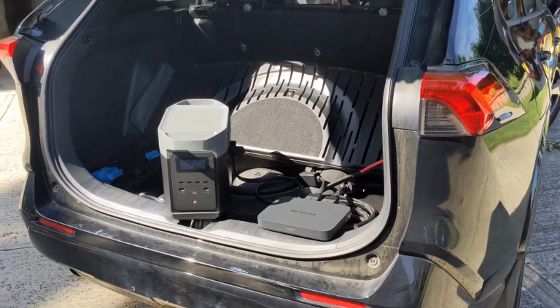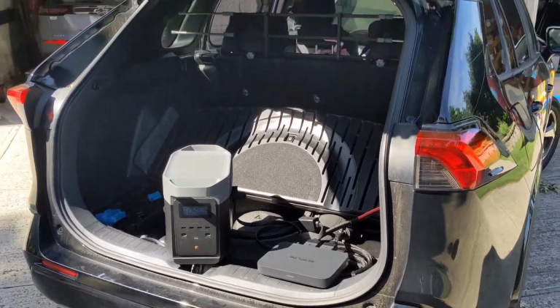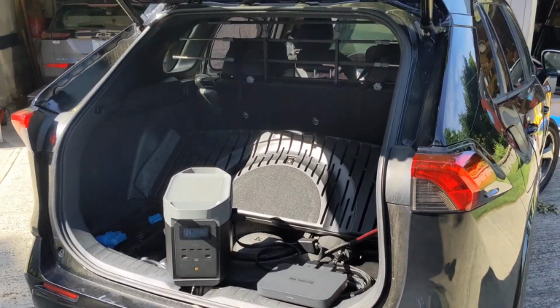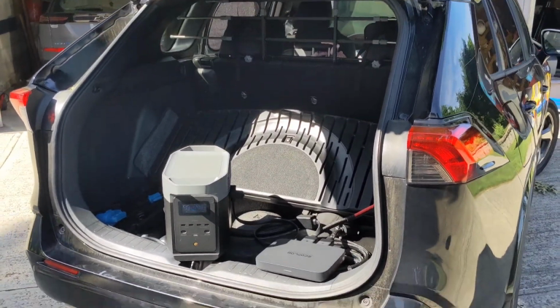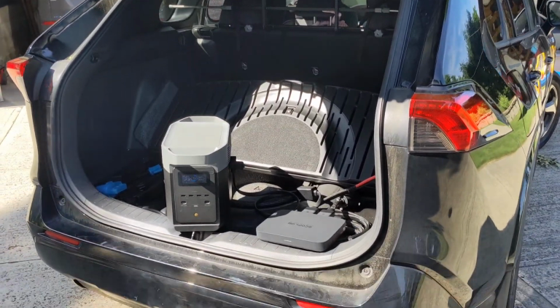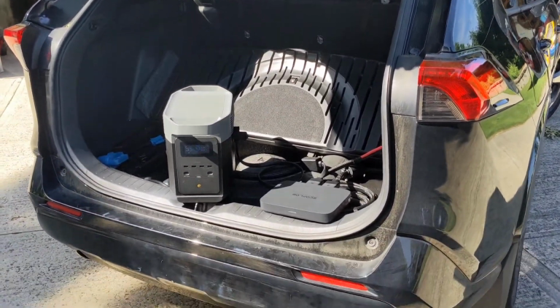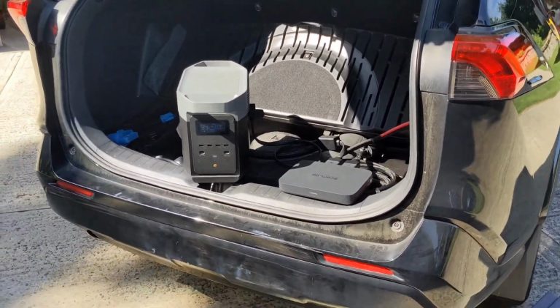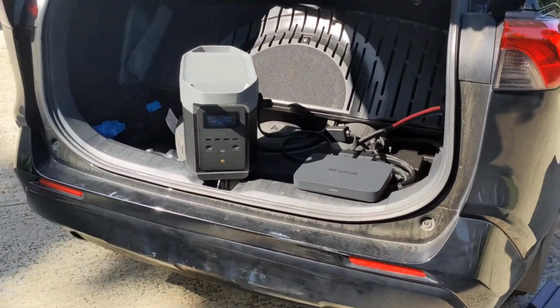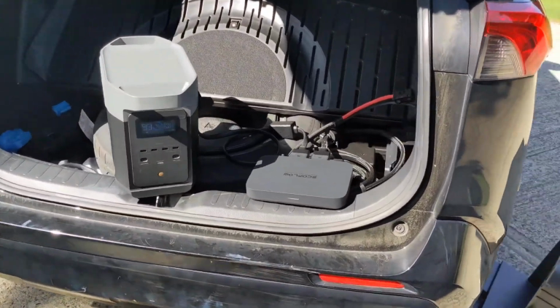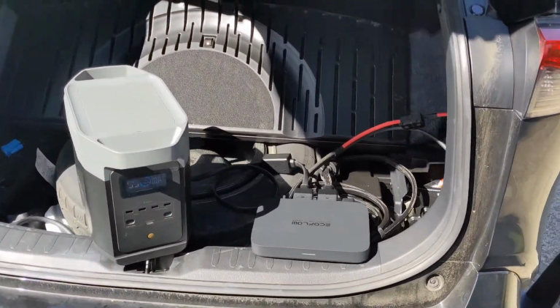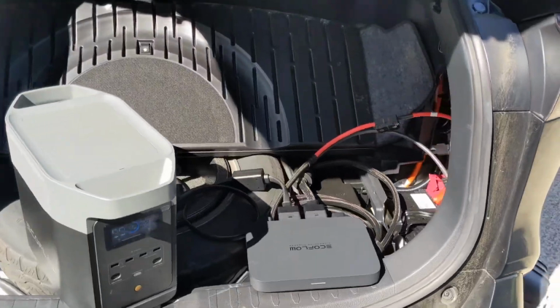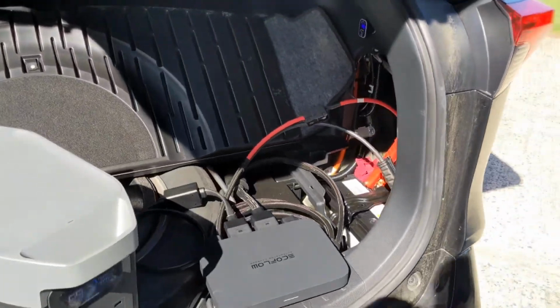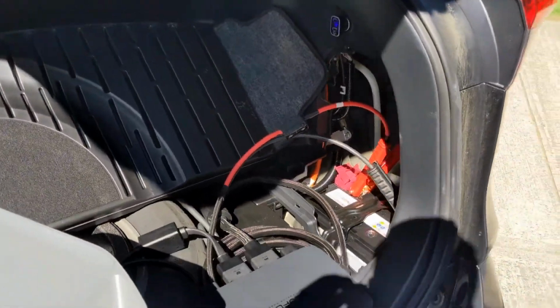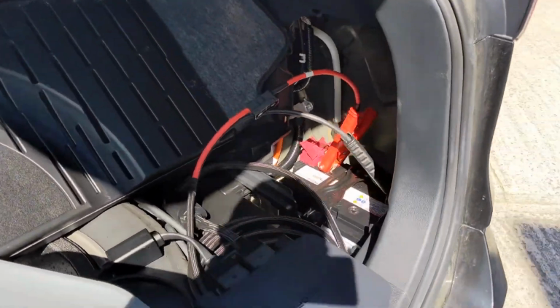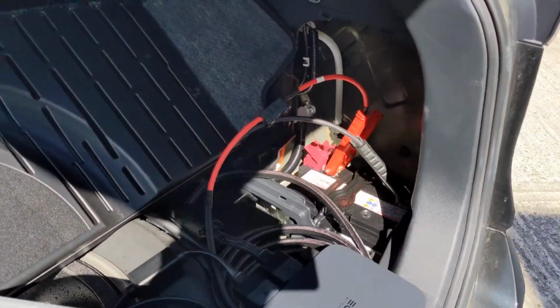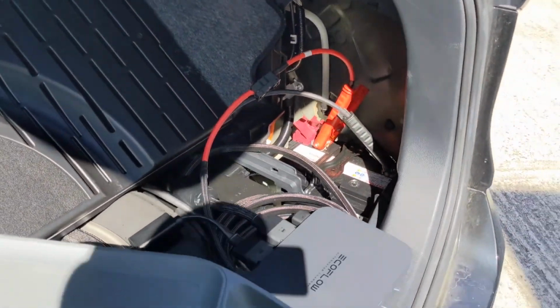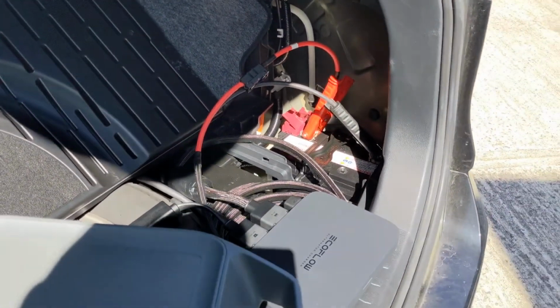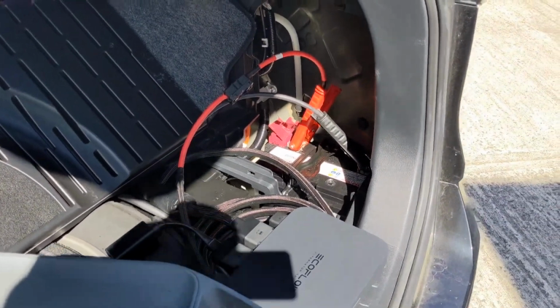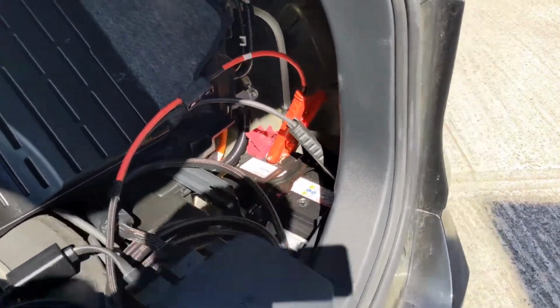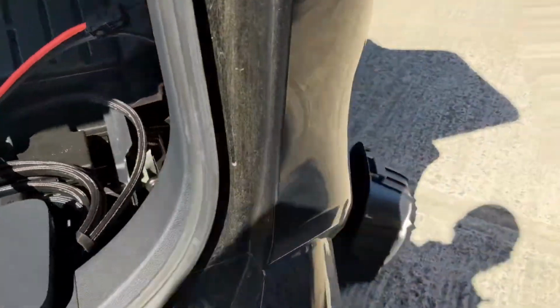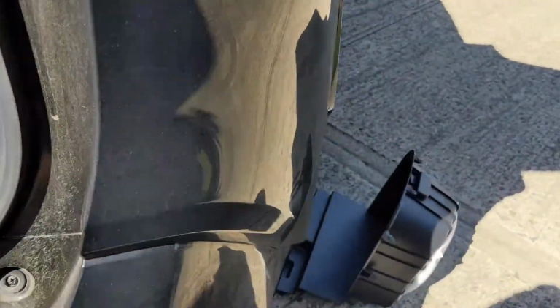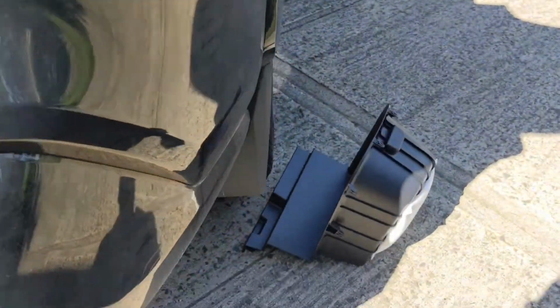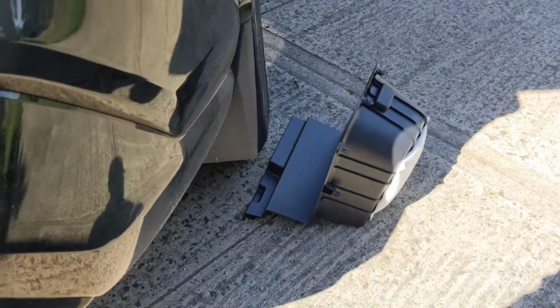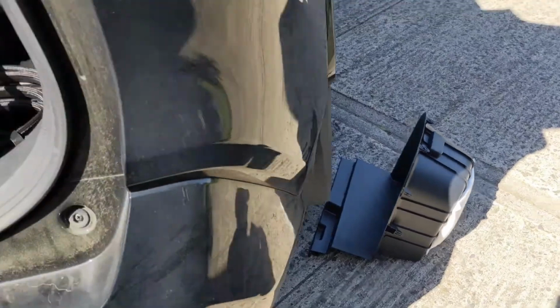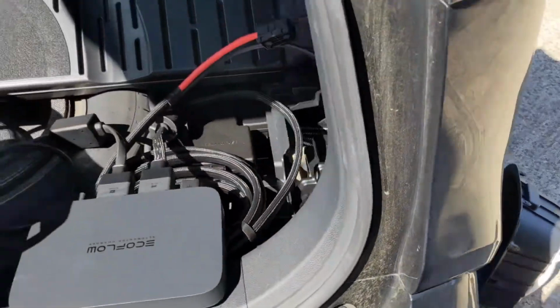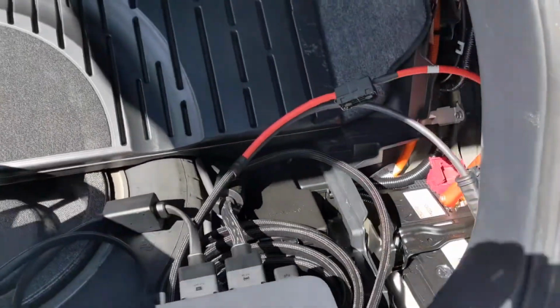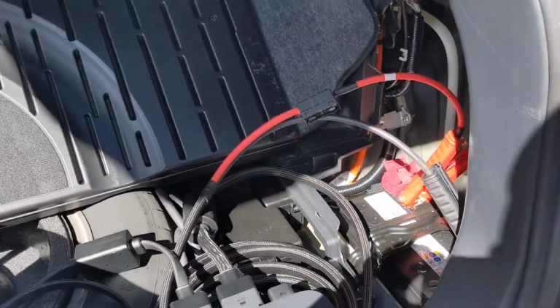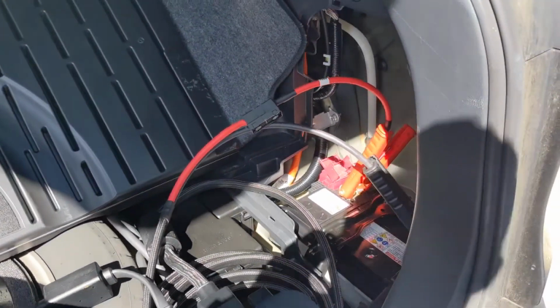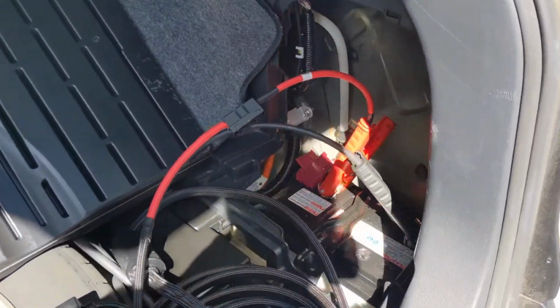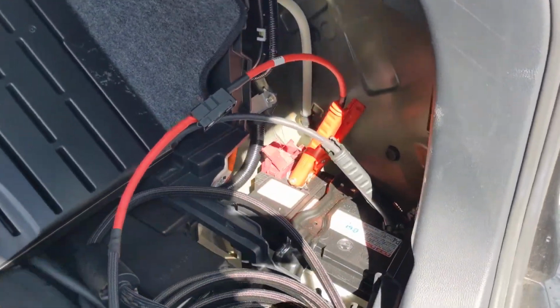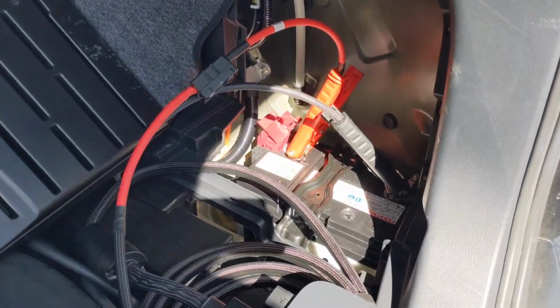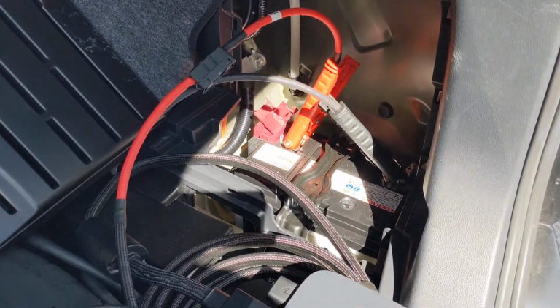So this is a RAV4 Prime 2021 and the cool thing about this car is the 12-volt battery is actually in the back. You just pop off this cover right here and lift up the floor and that gets you access to the 12-volt battery.